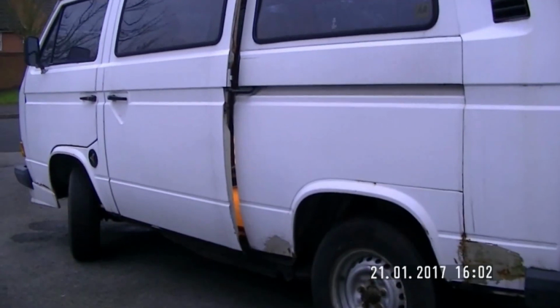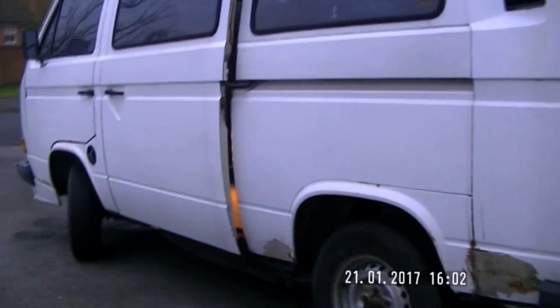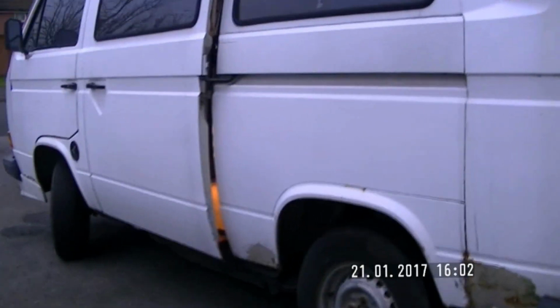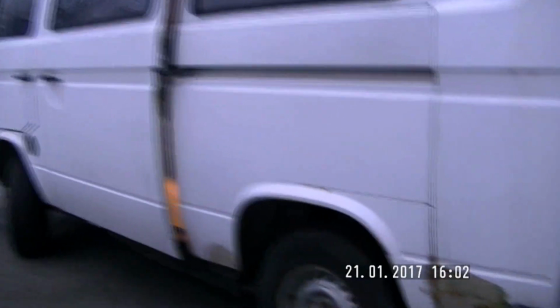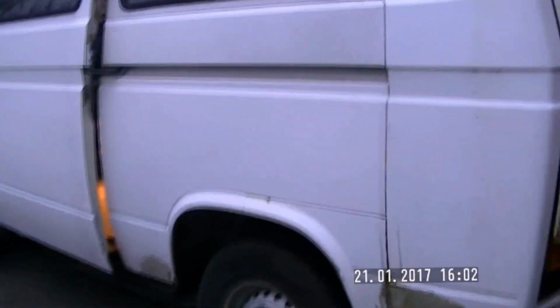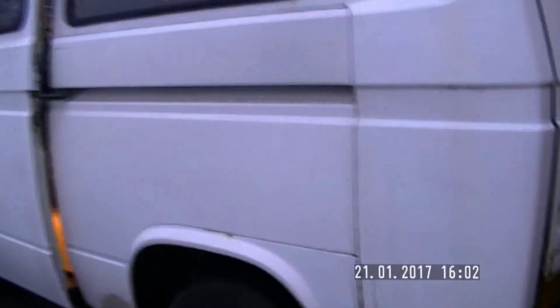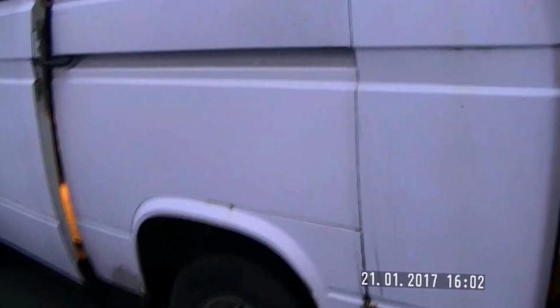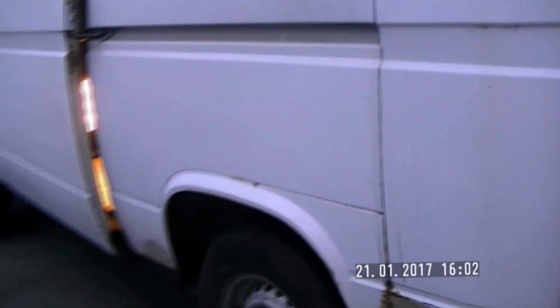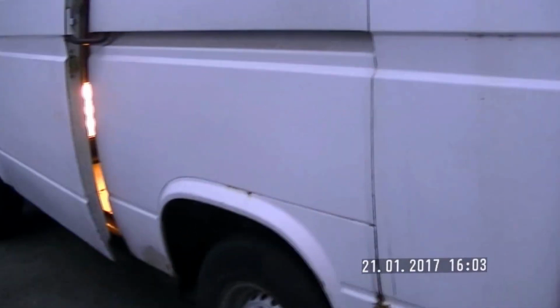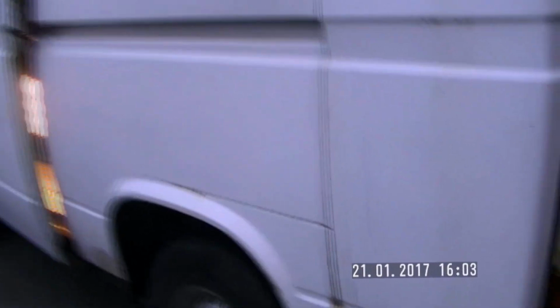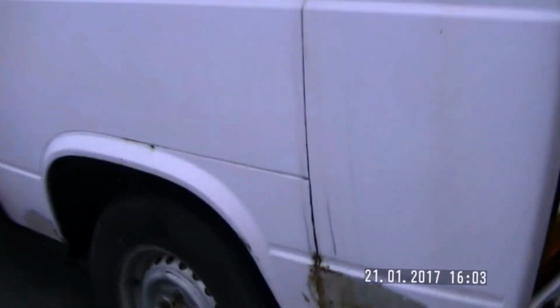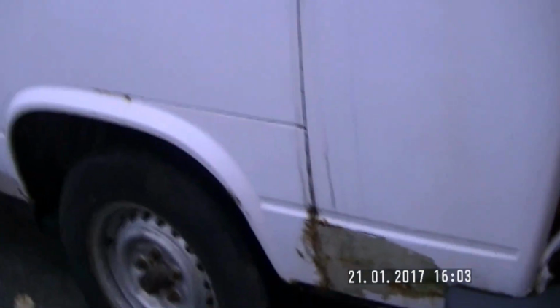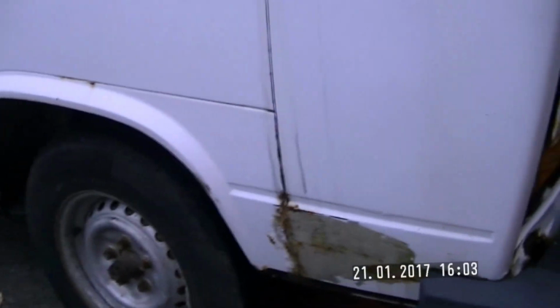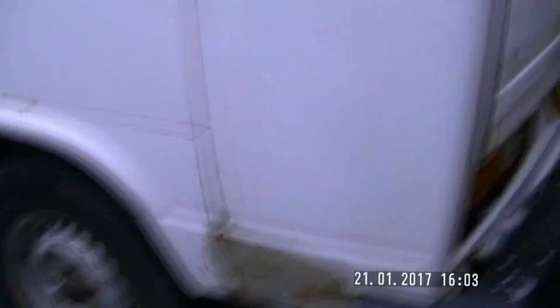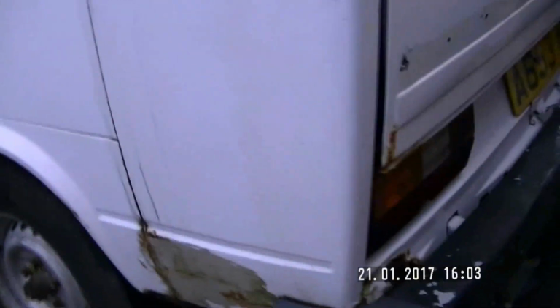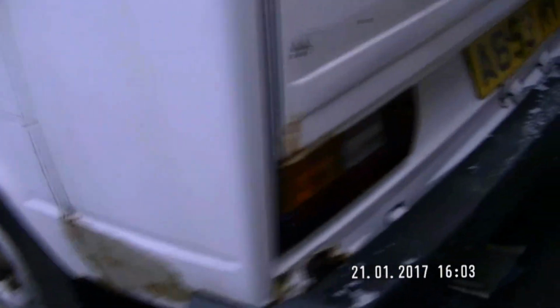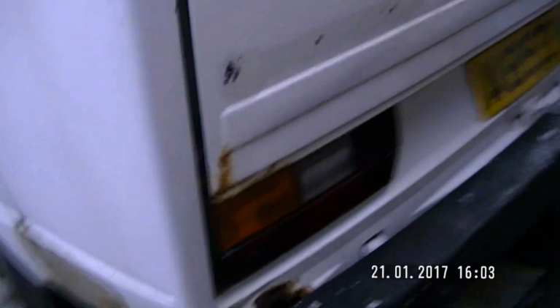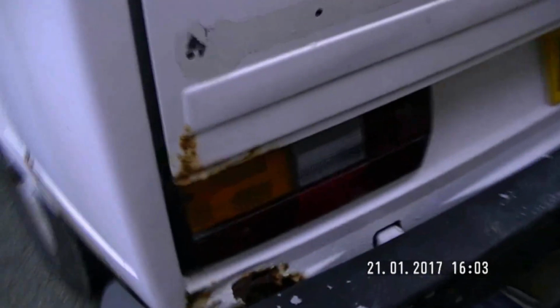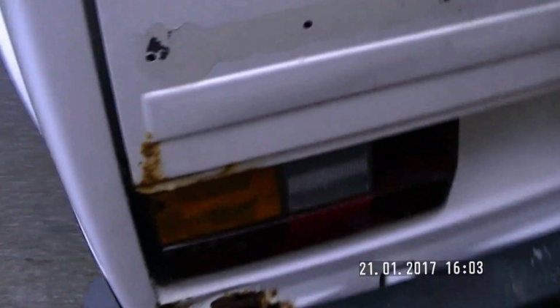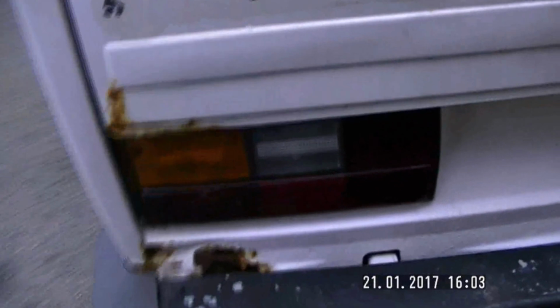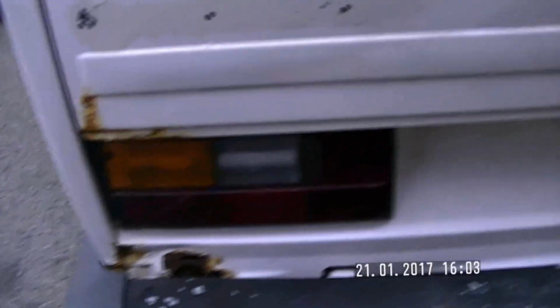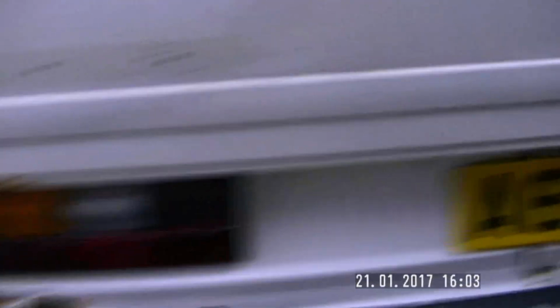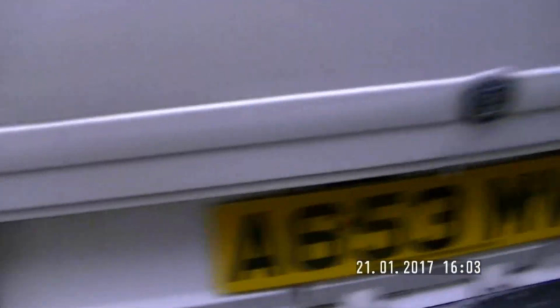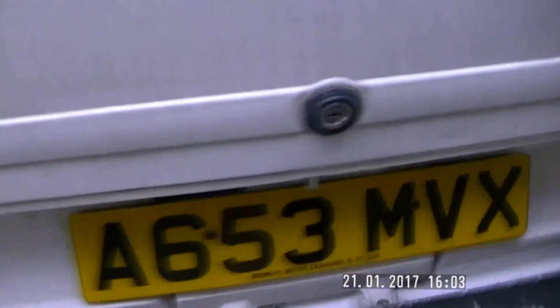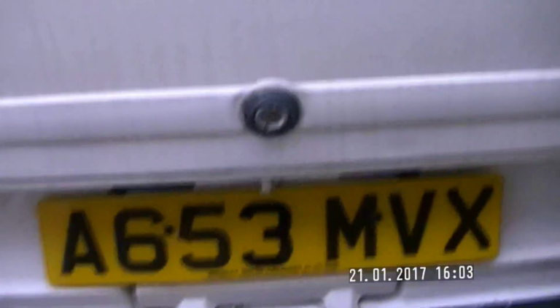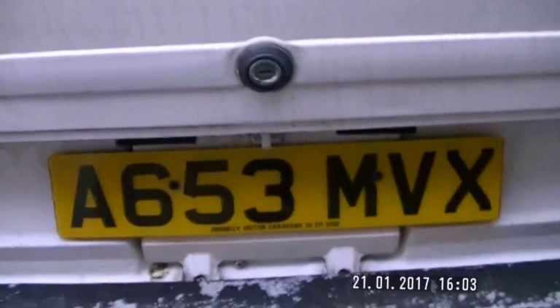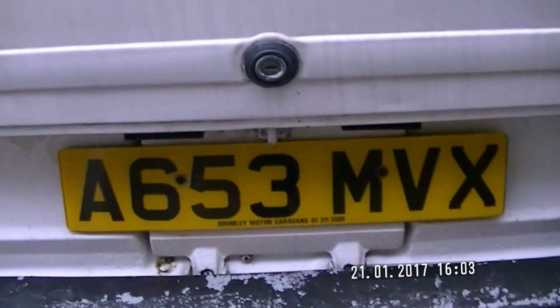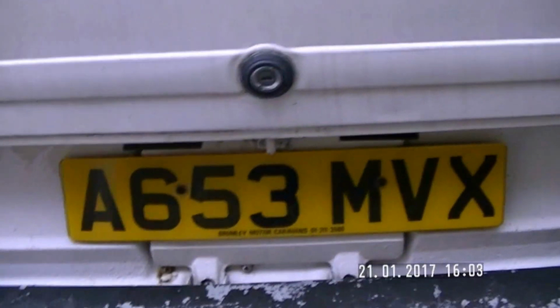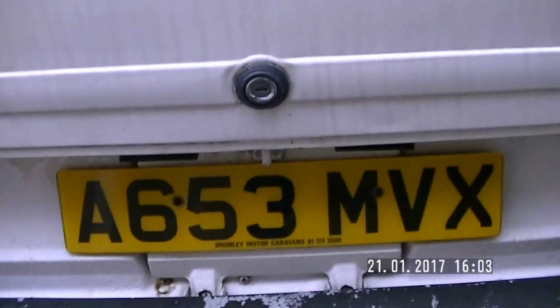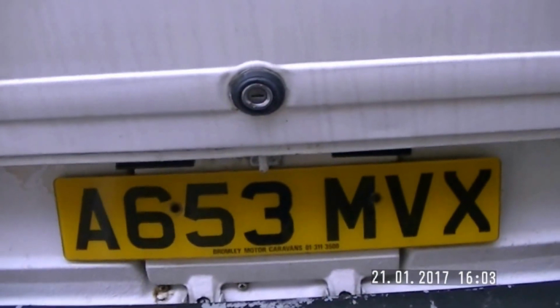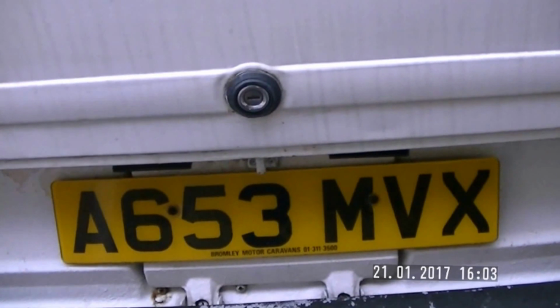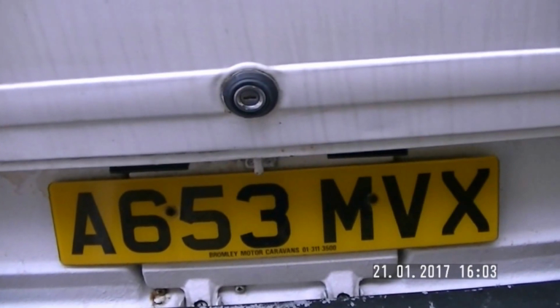Looking at it at the minute, although I've been told mechanically underneath it is absolutely sound, the bodywork is definitely not. But then again, this vehicle is on an A-plate, so it's near enough older than me.